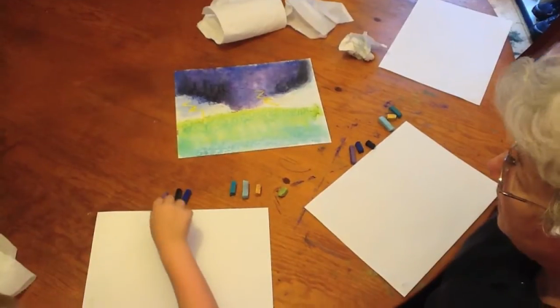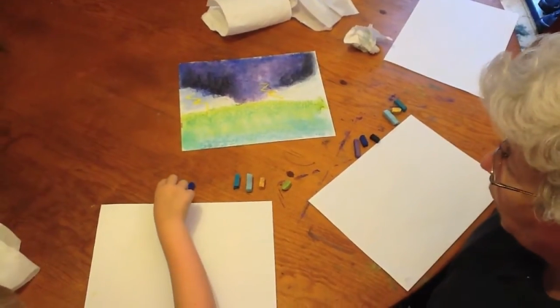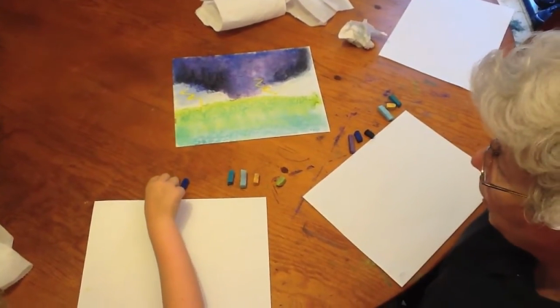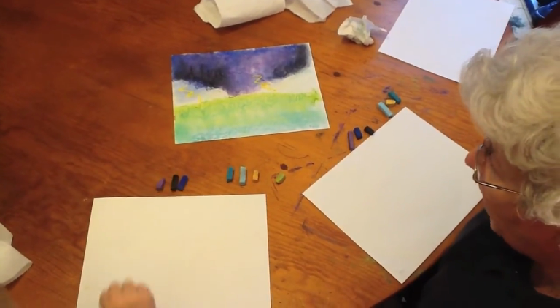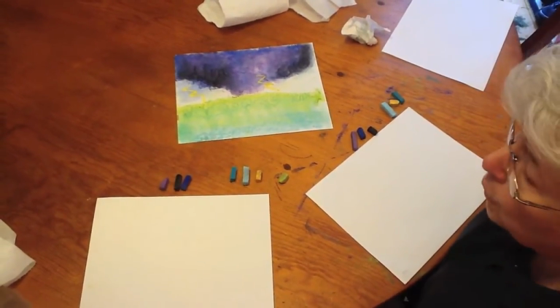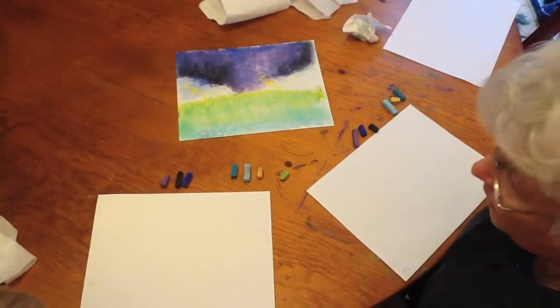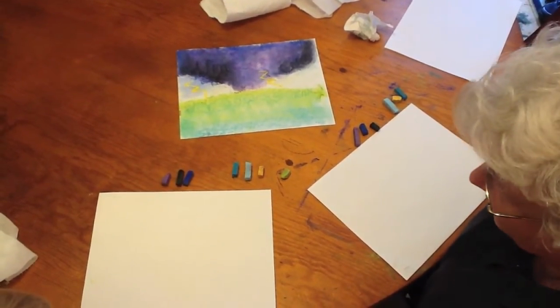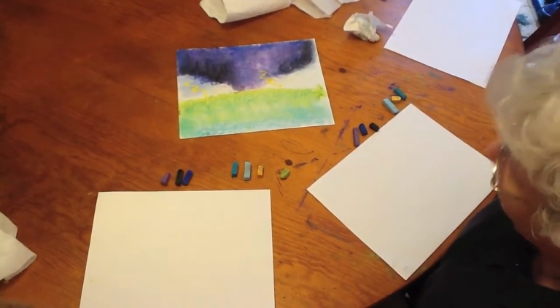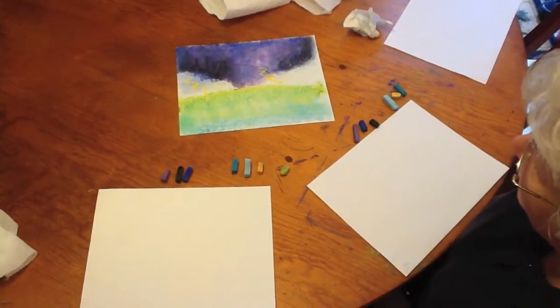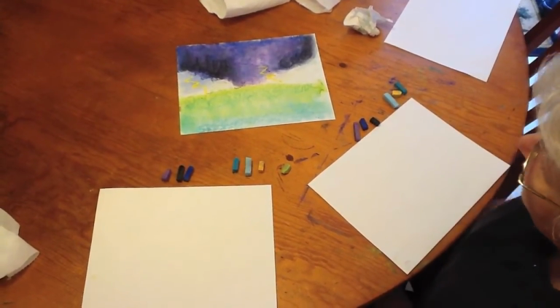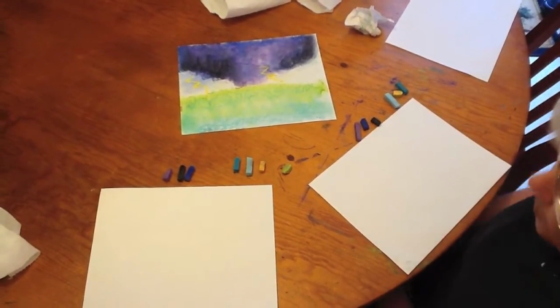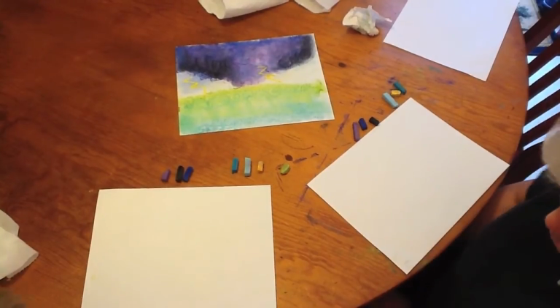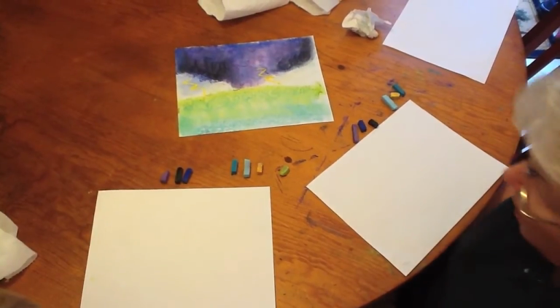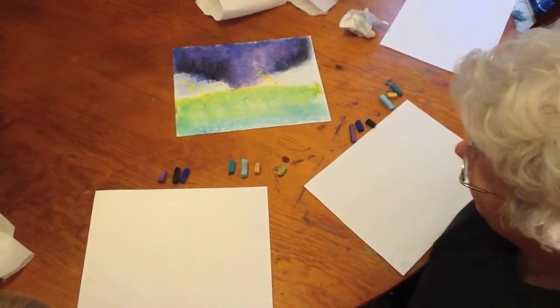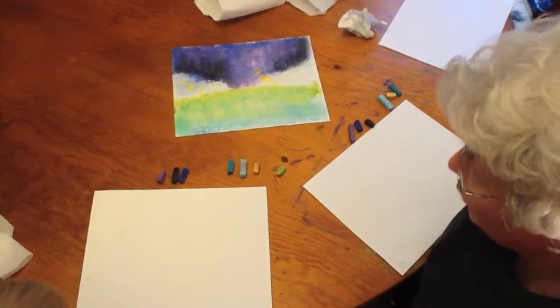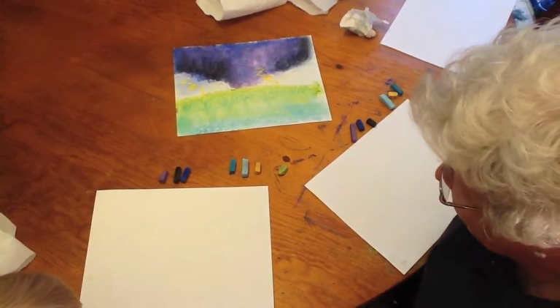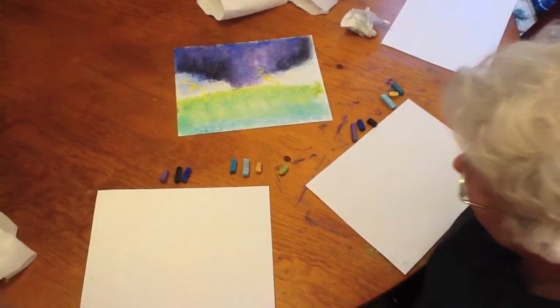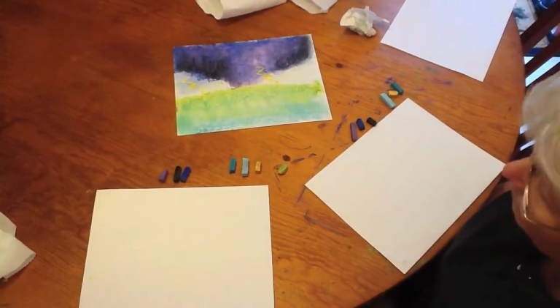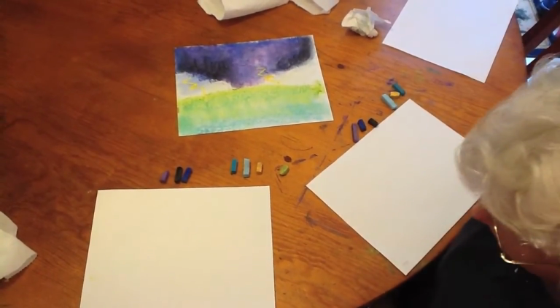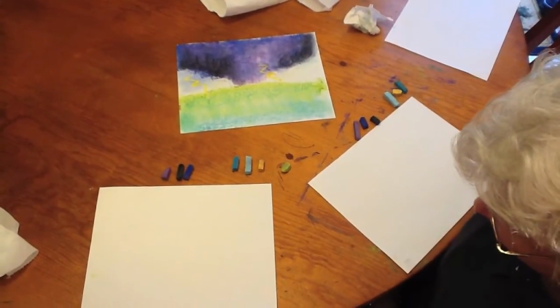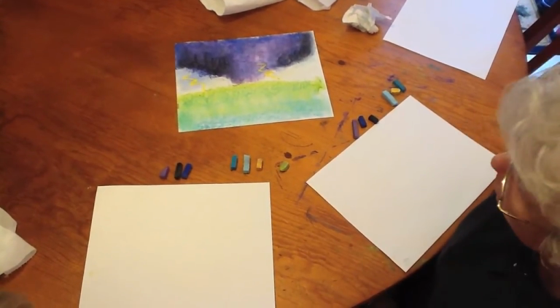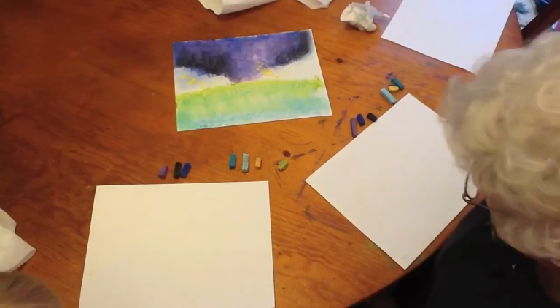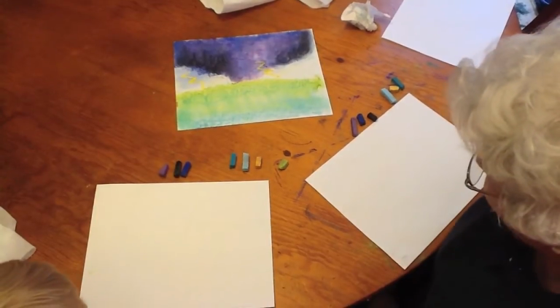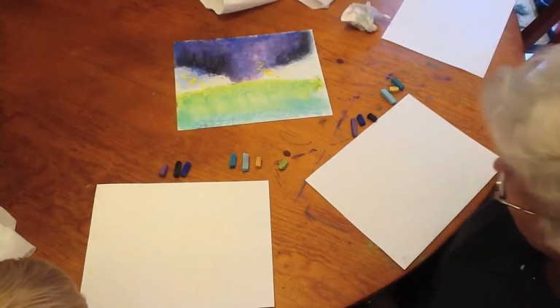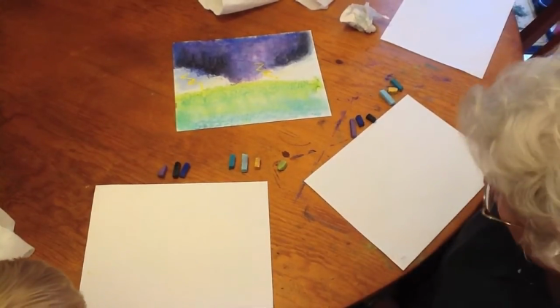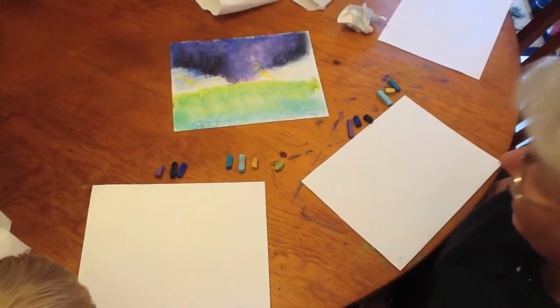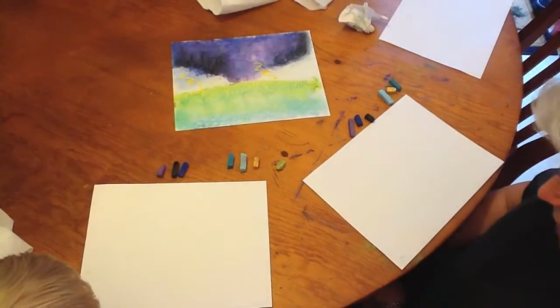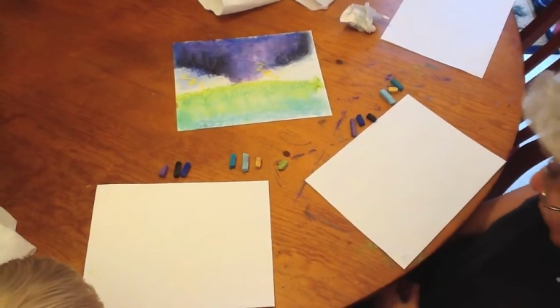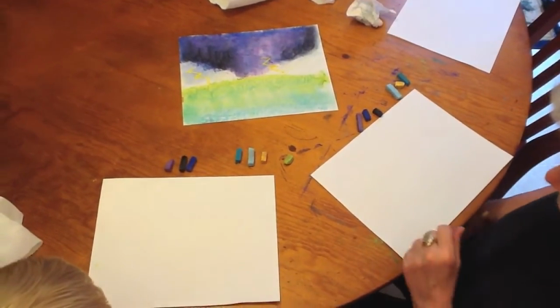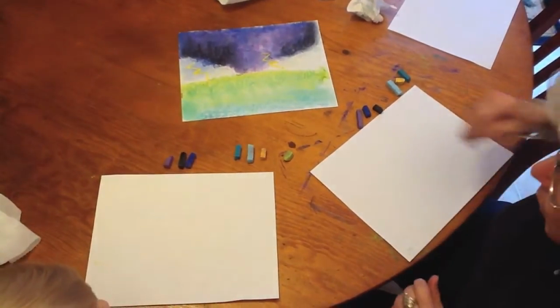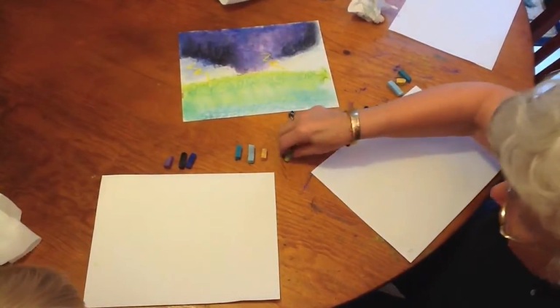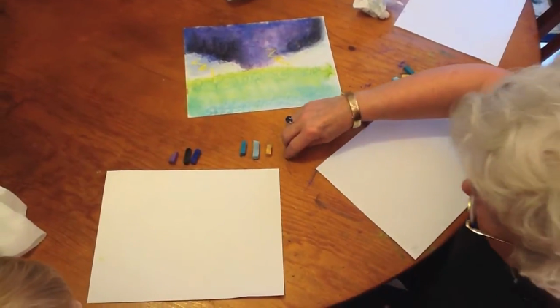Today we're going to learn how to fist. This is going to be a picture of a tornado and we're going to have lots of fun doing this storm. I have a helper today.